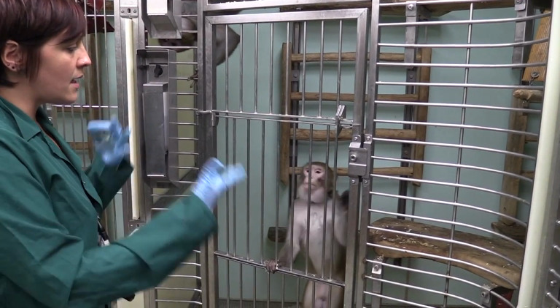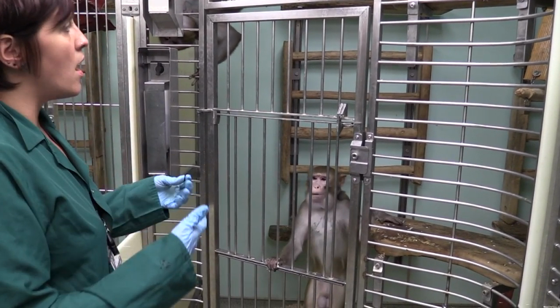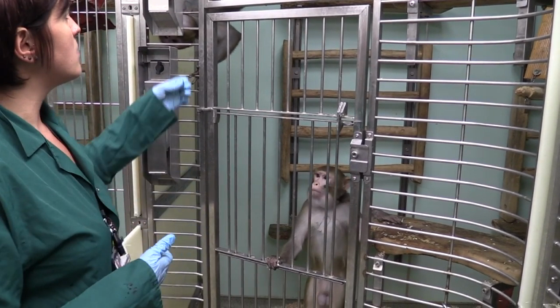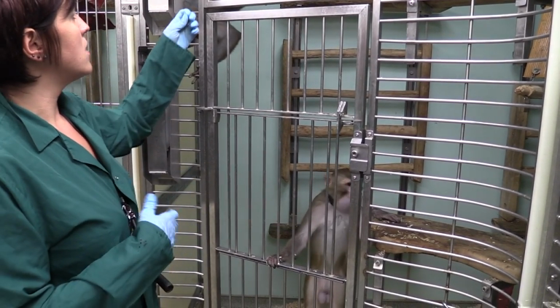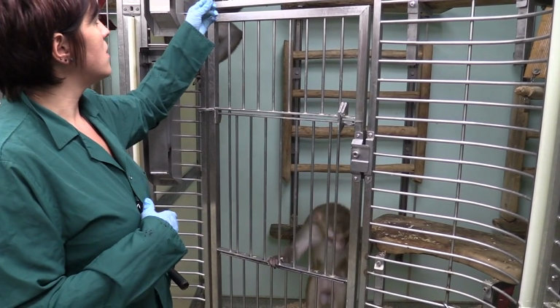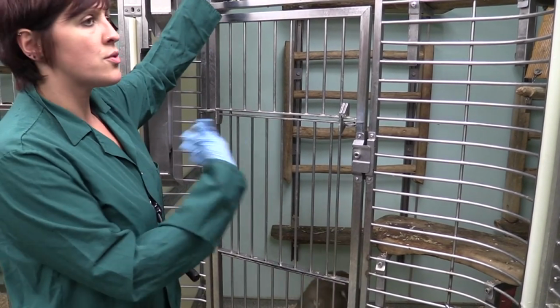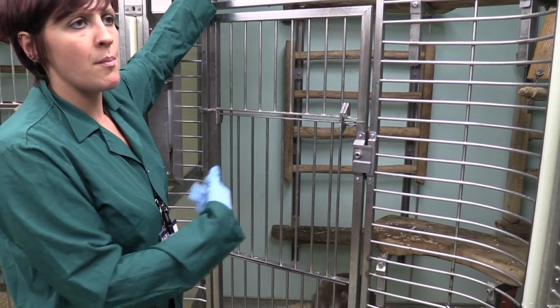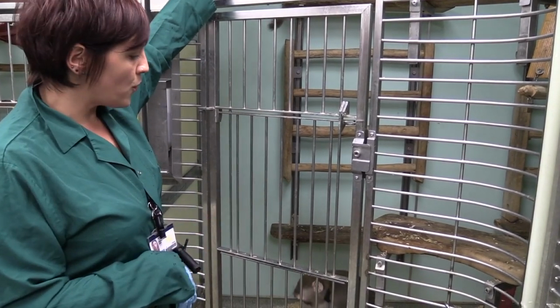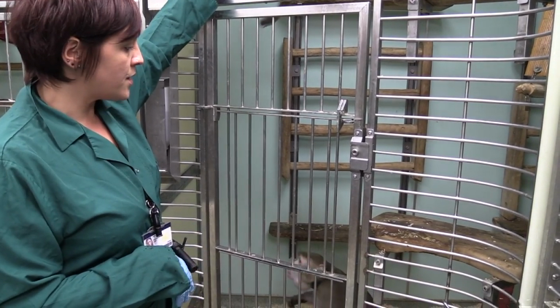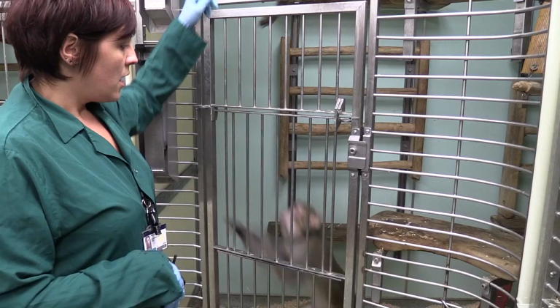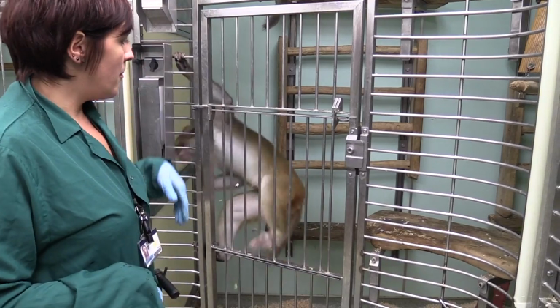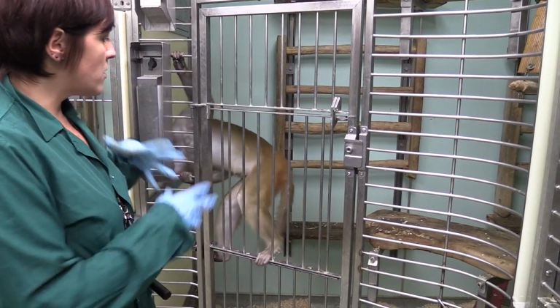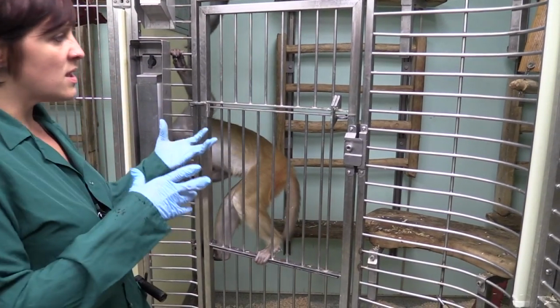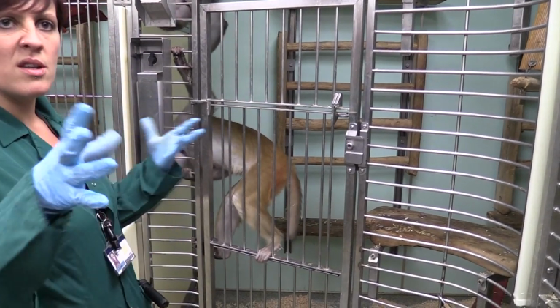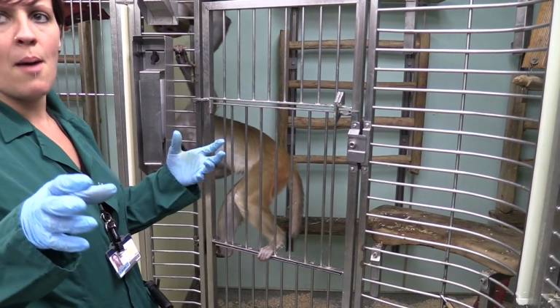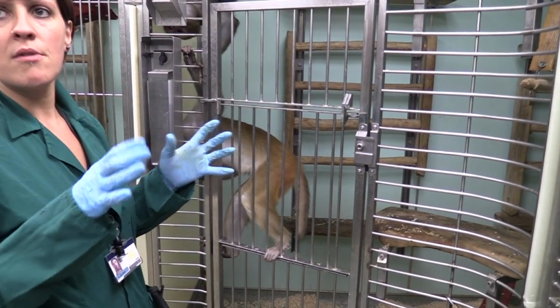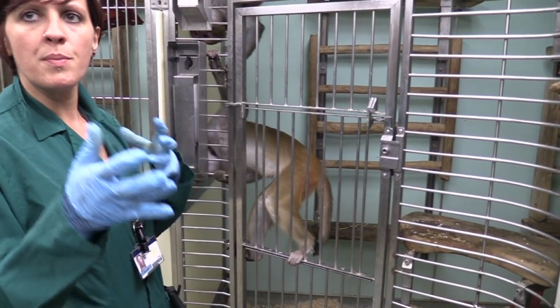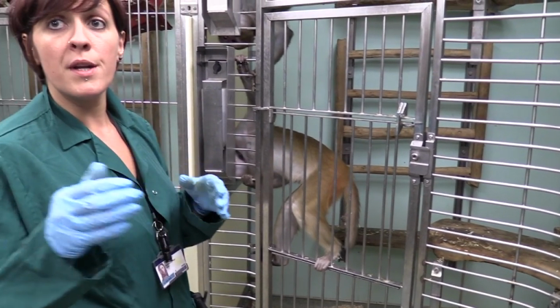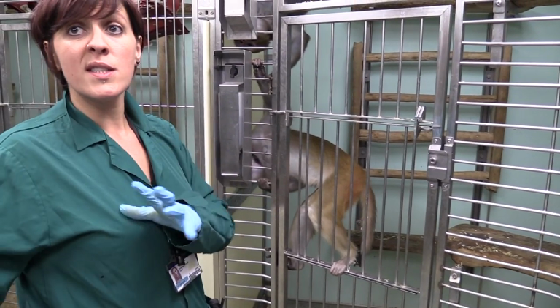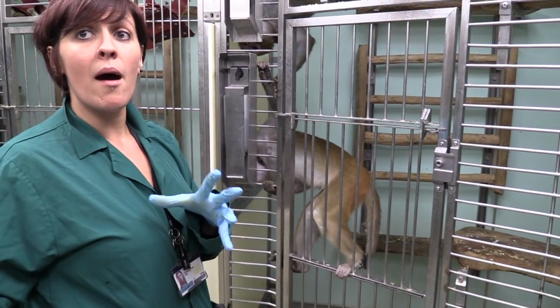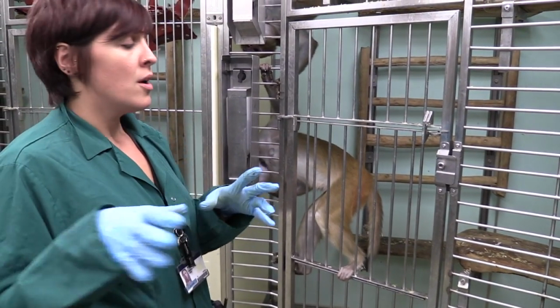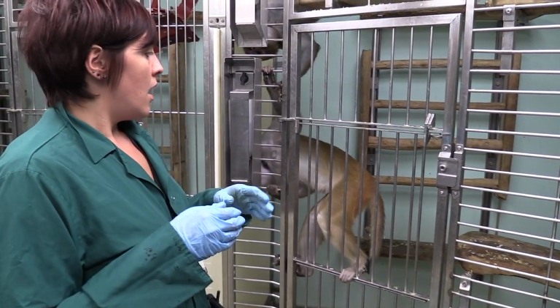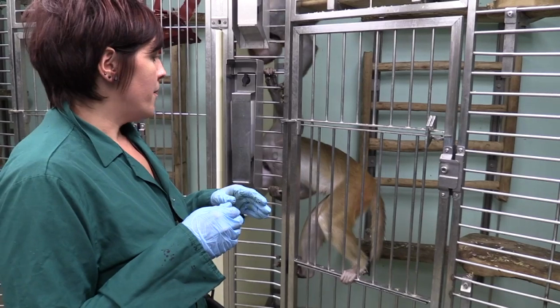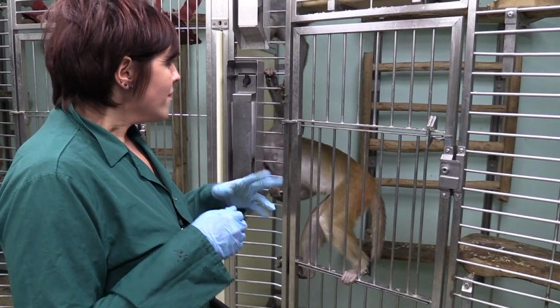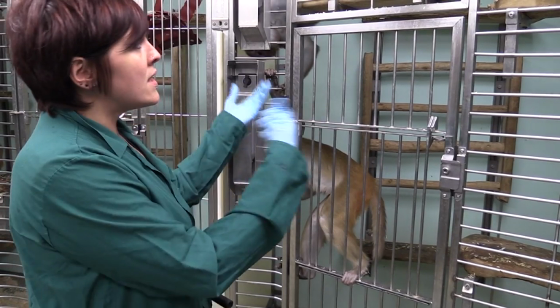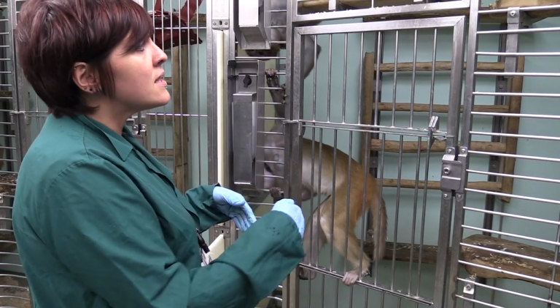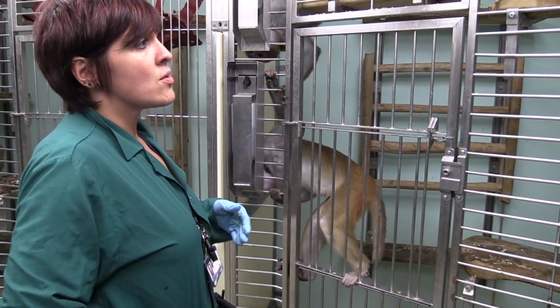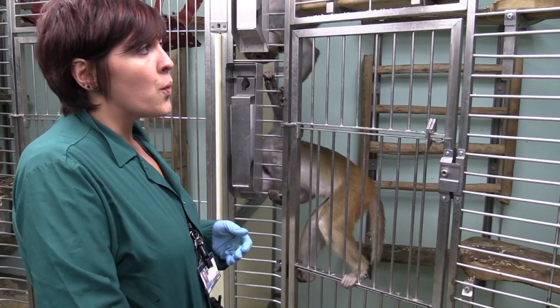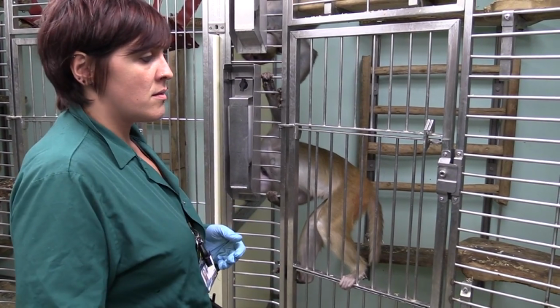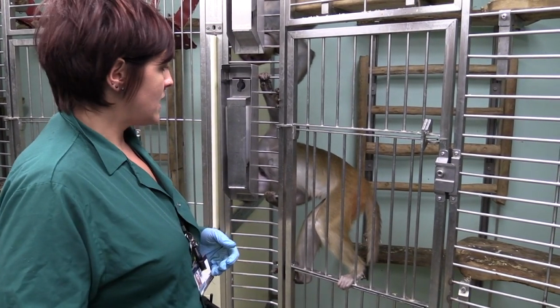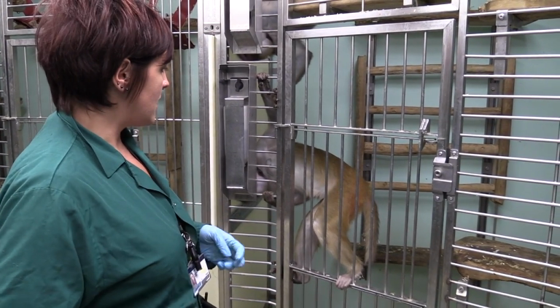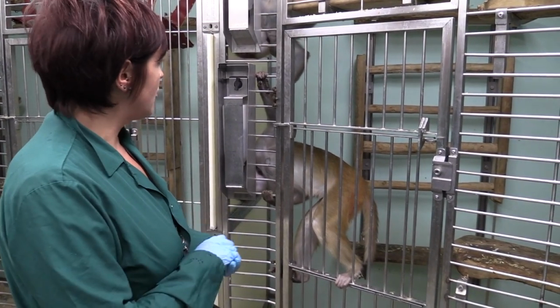We take a lot of time to make sure that they're comfortable coming forward. Even though sometimes, especially with the cameras around, they would be a little bit nervous coming out. But you can see they still came forward to take treats and interact.